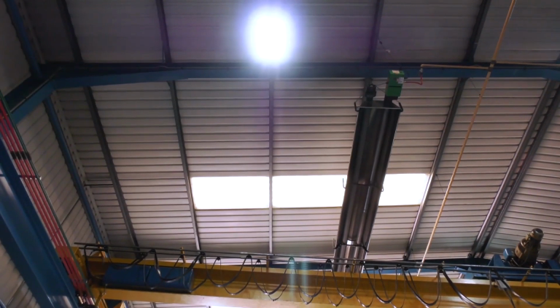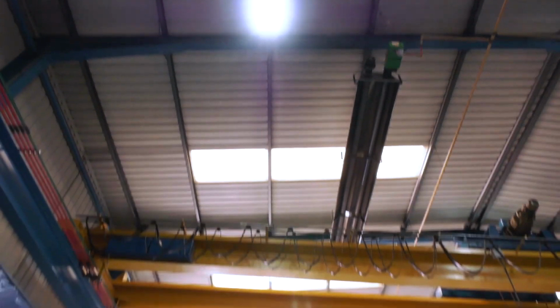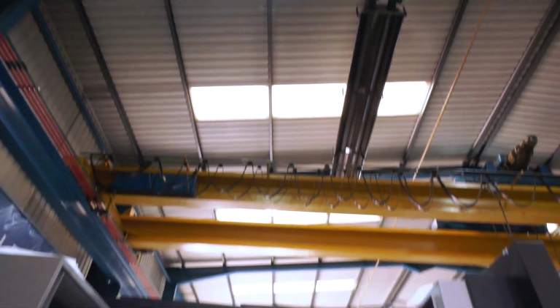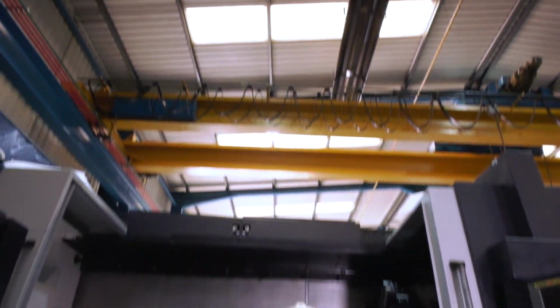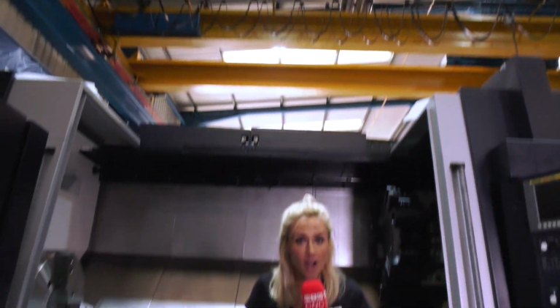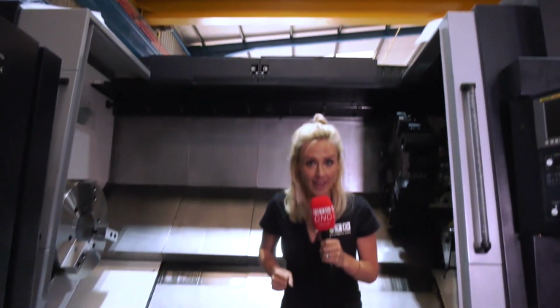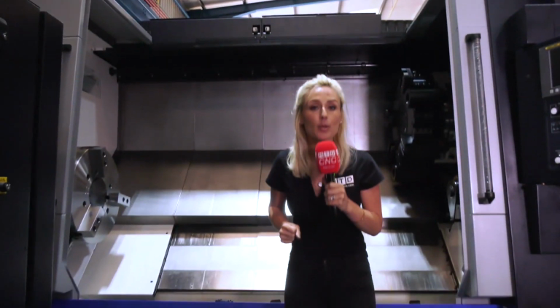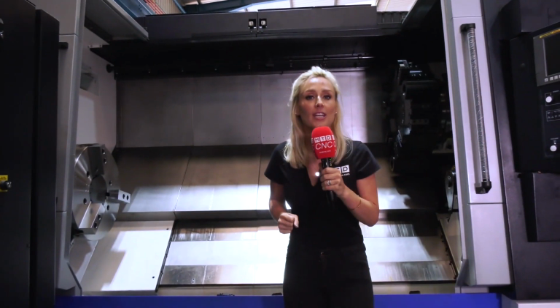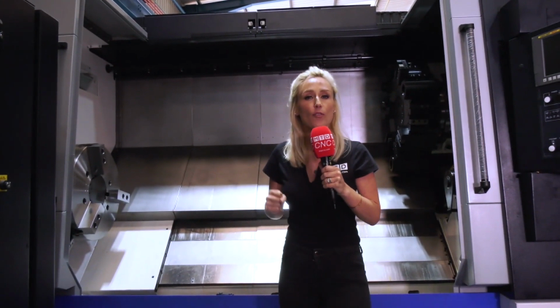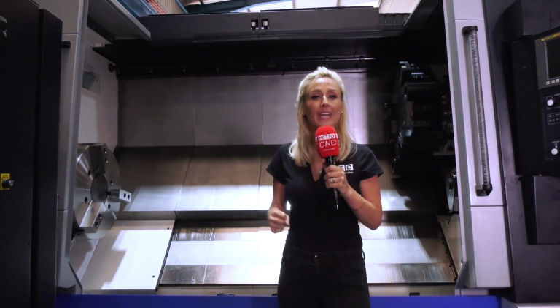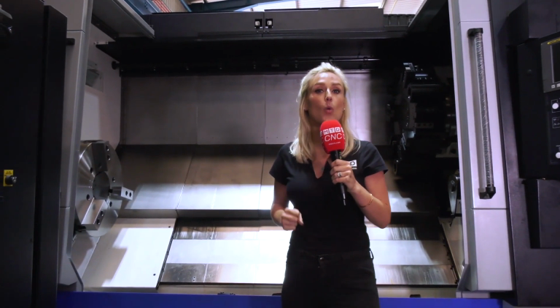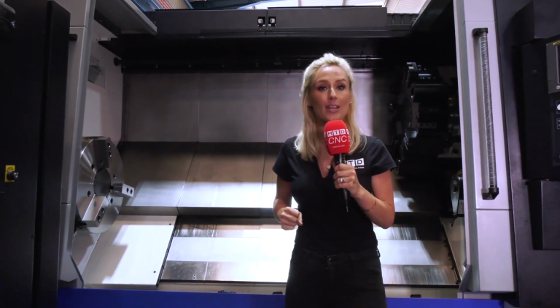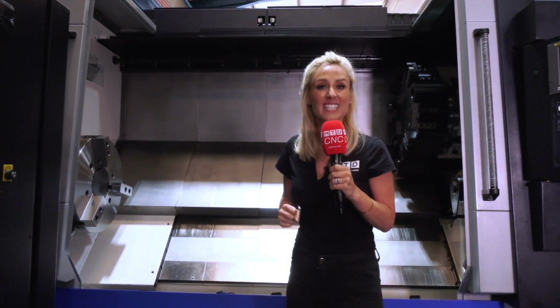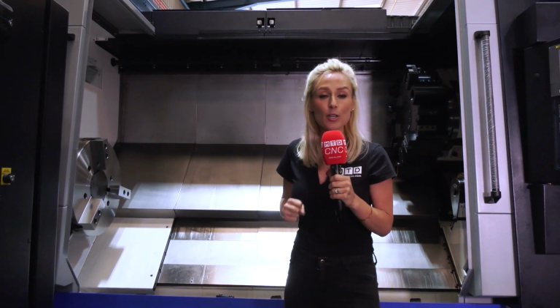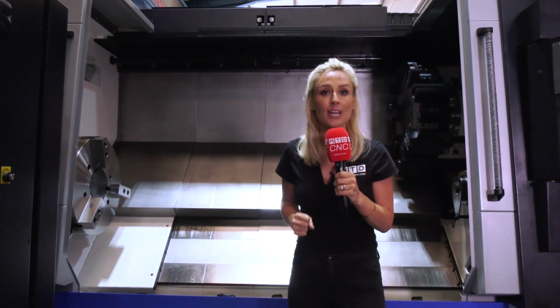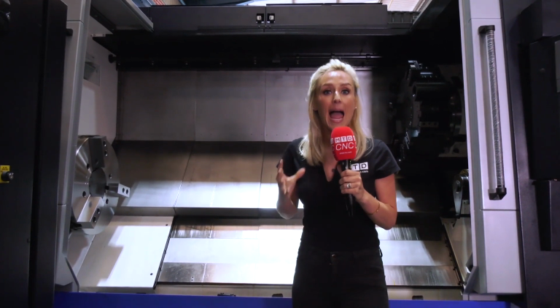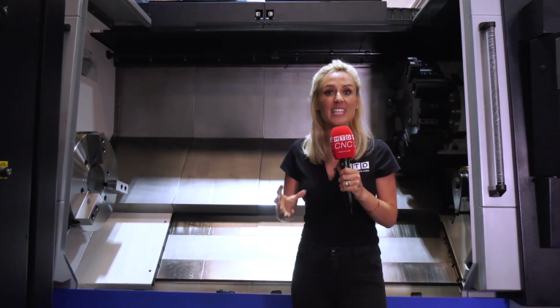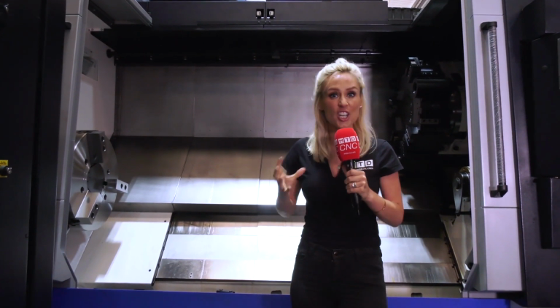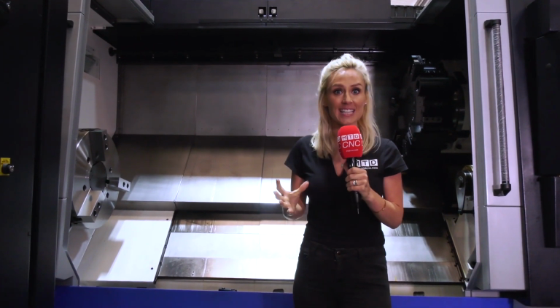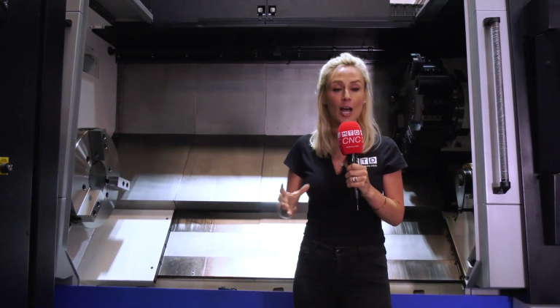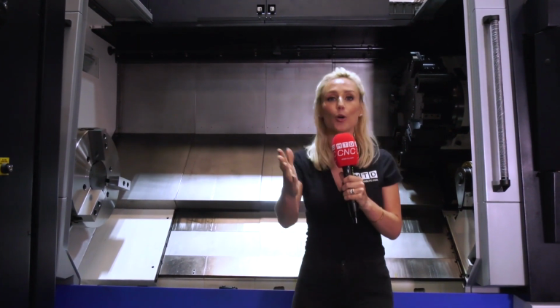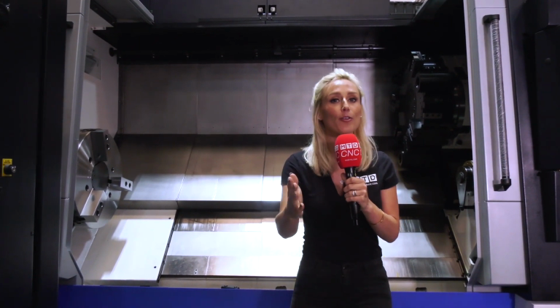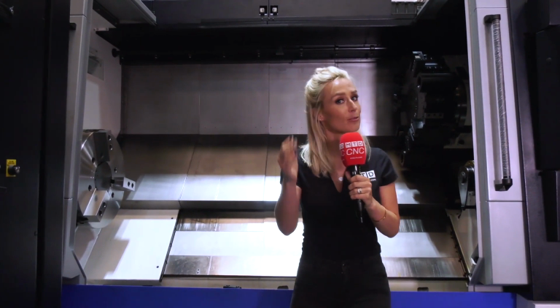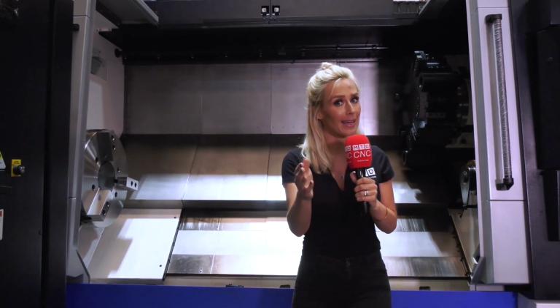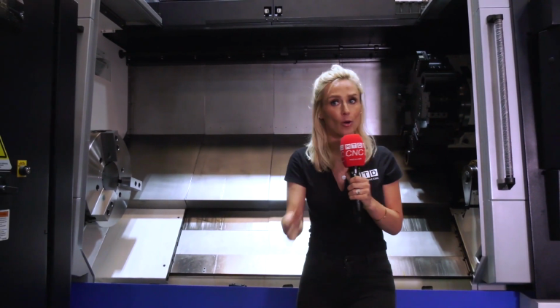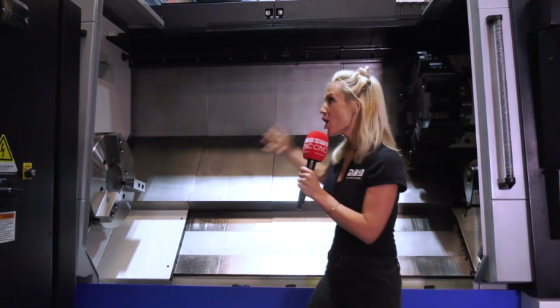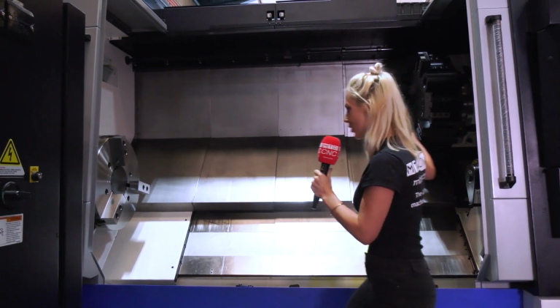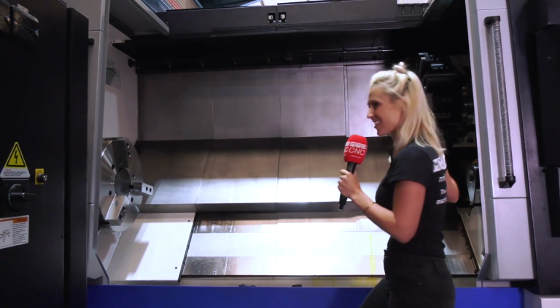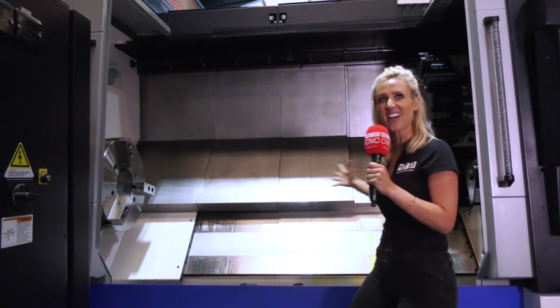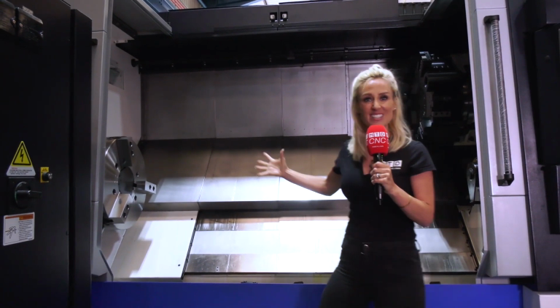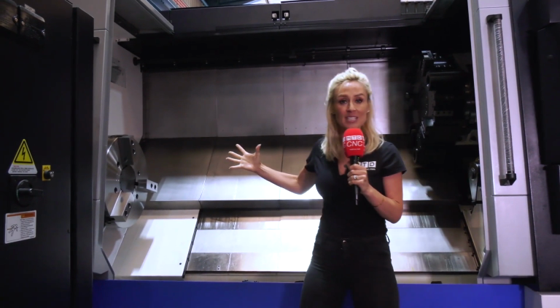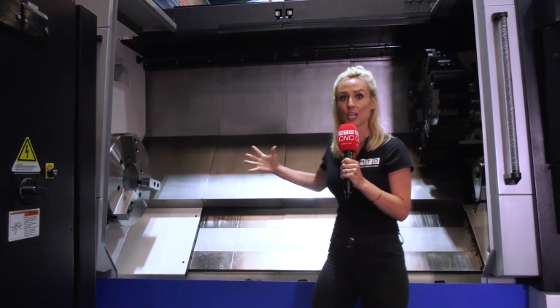This is the Ward high-tech machine of the week. It's the Hwacheon 700 MC turning center. Before I get all technical, look at the size of this machine.